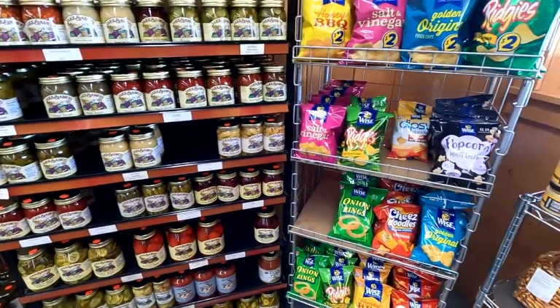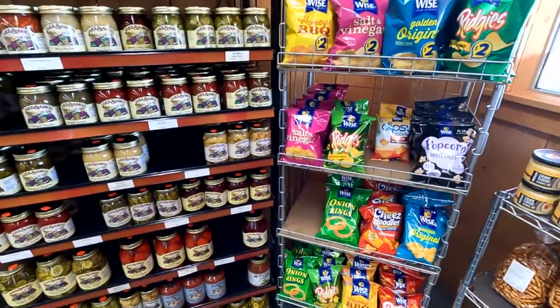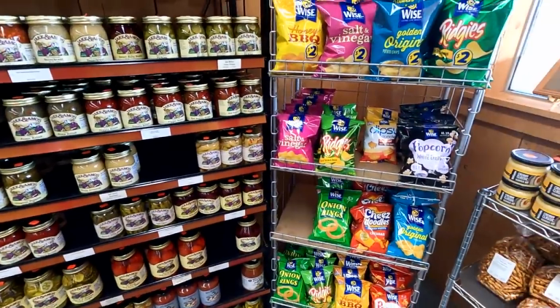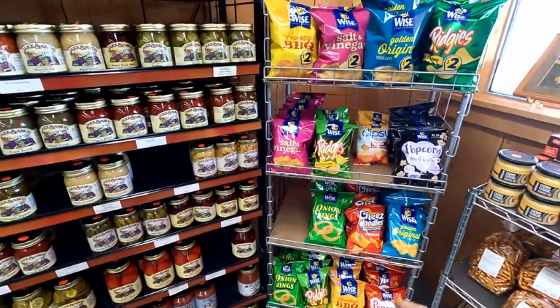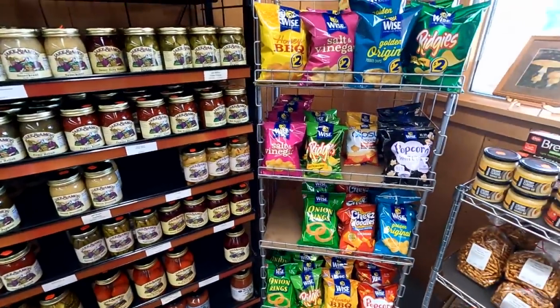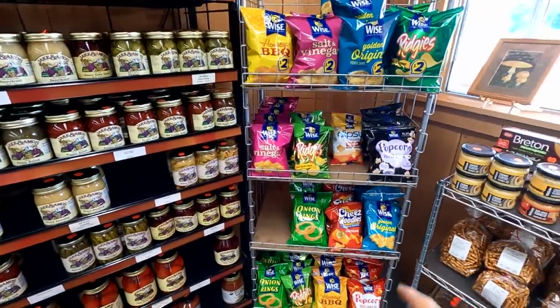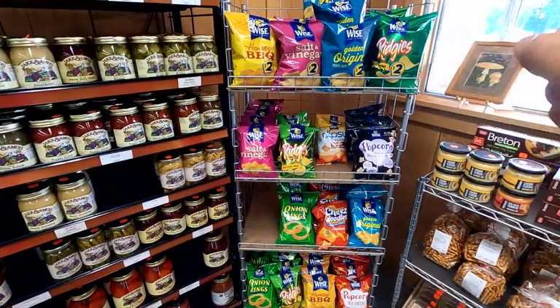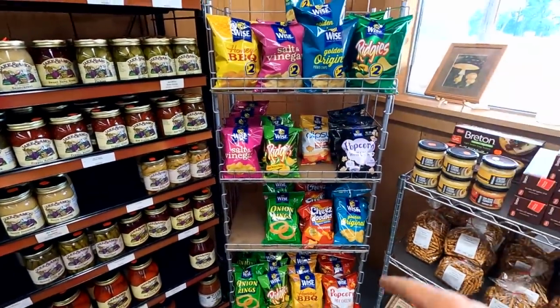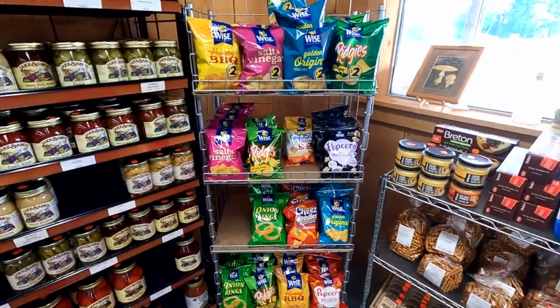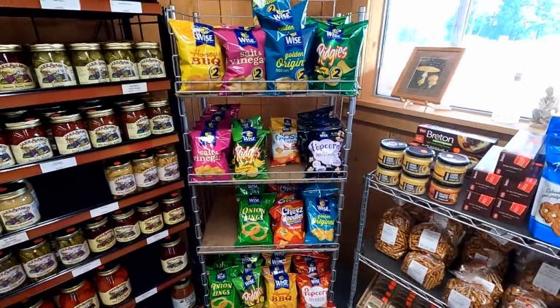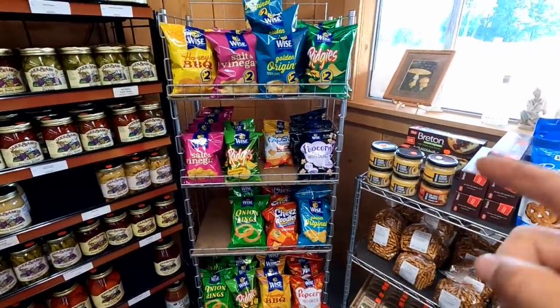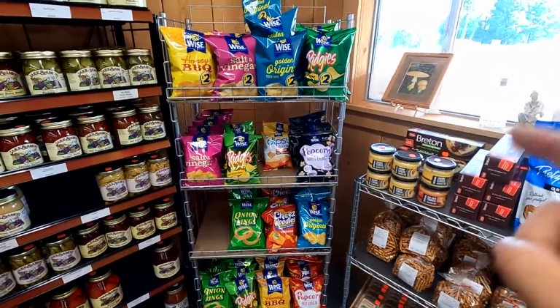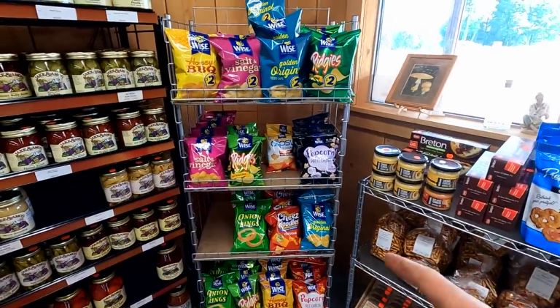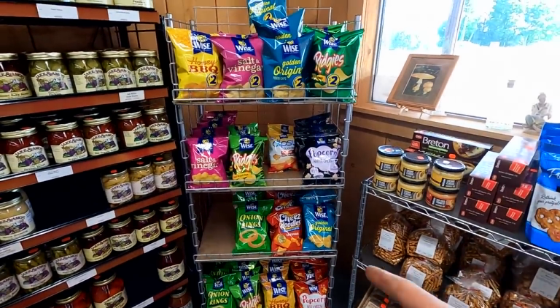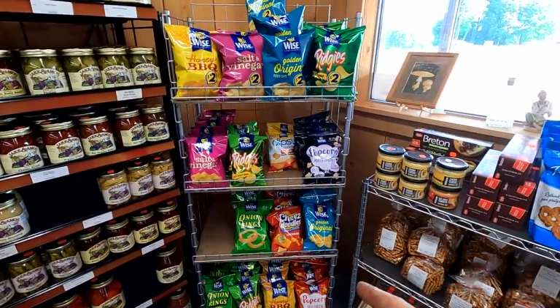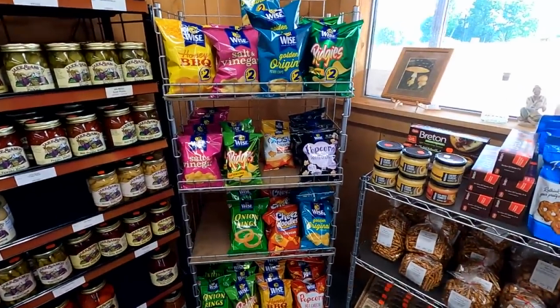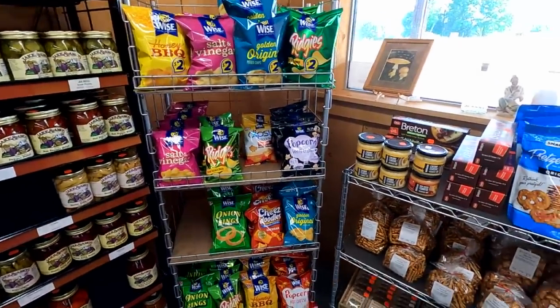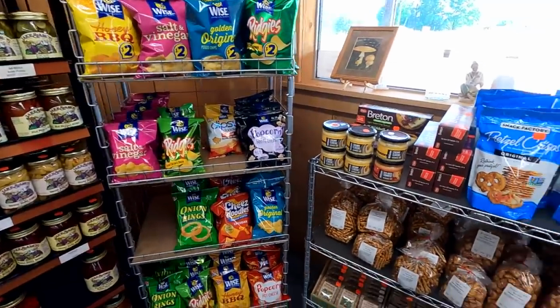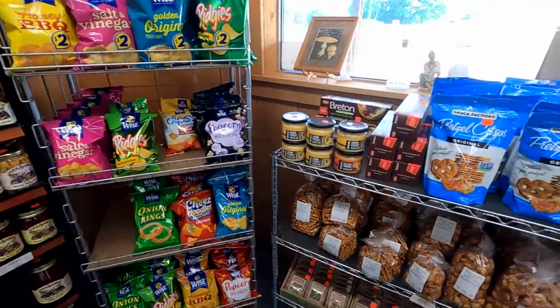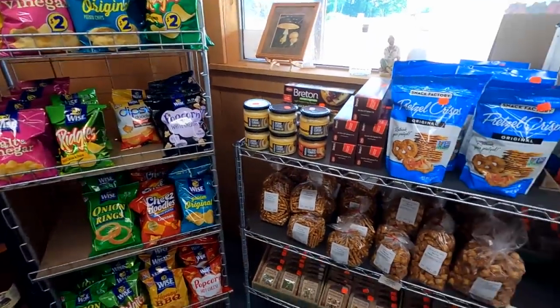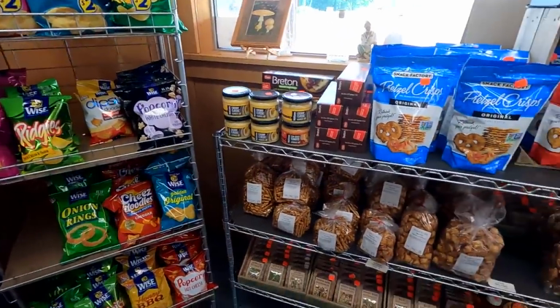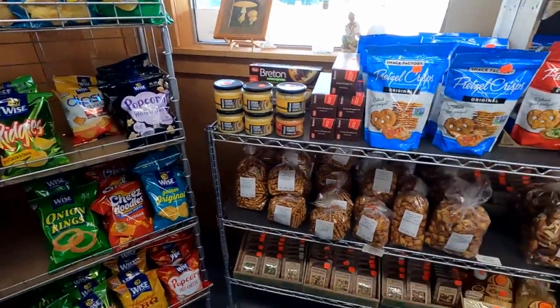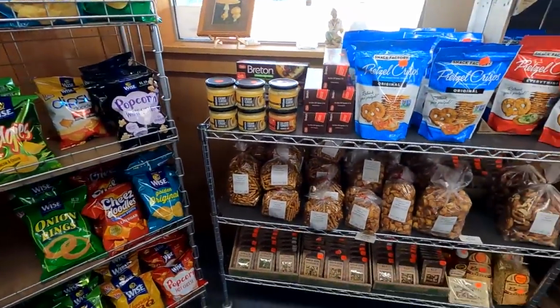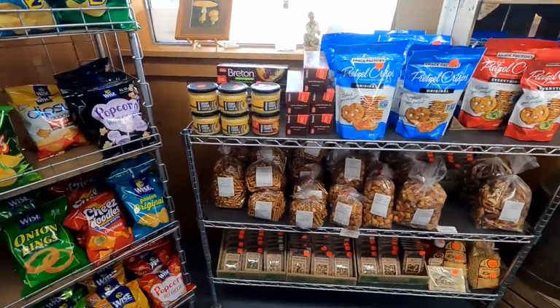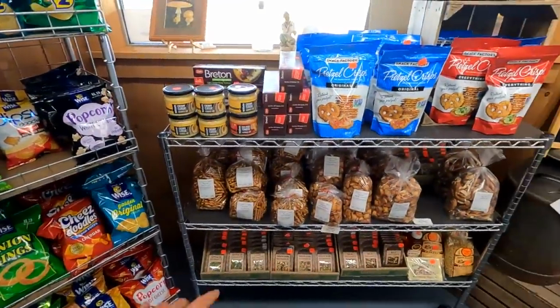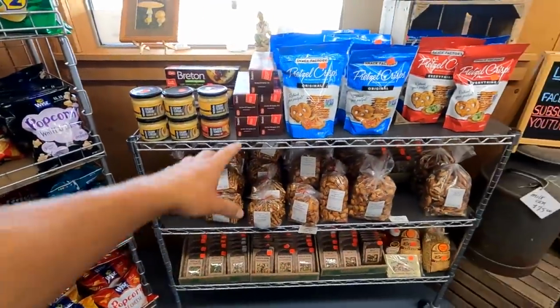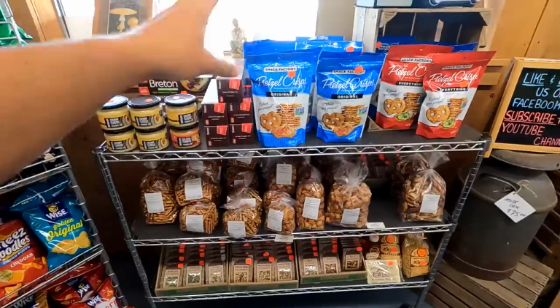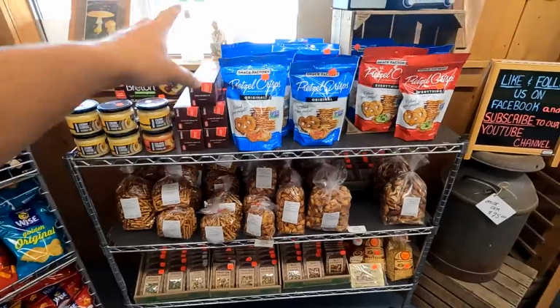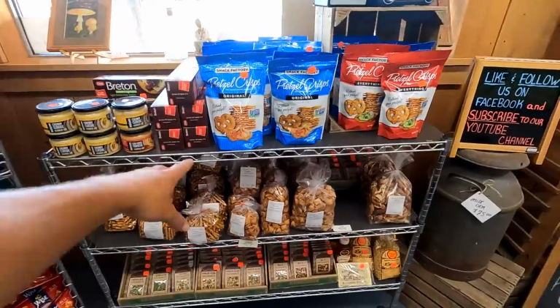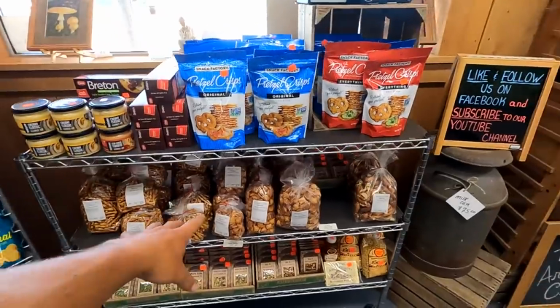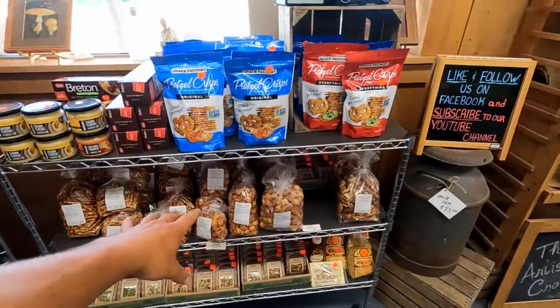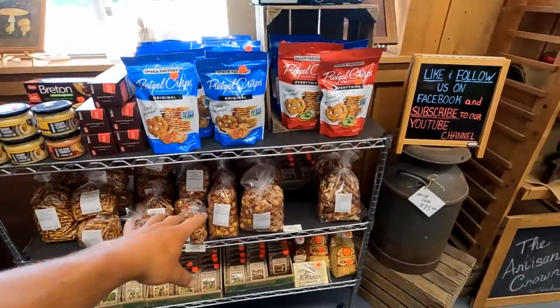Here's our chip rack. I'm here almost whenever I come to get a hoagie — I'm always at this chip rack. We've got pretzels and stuff like that.